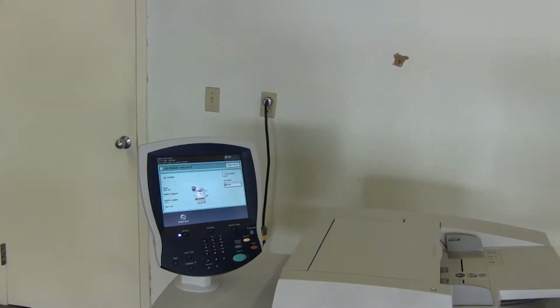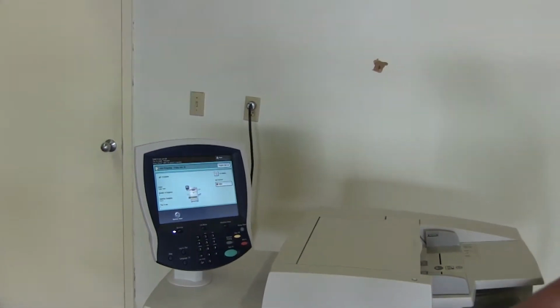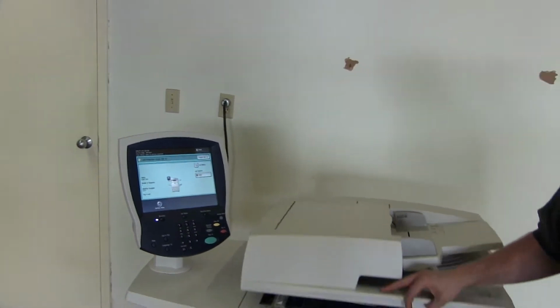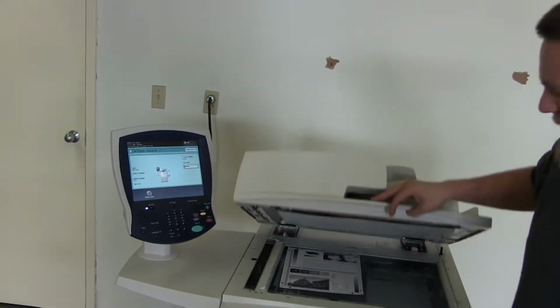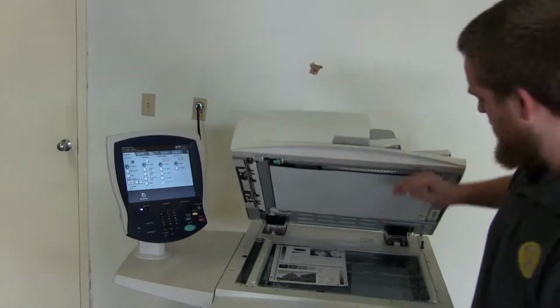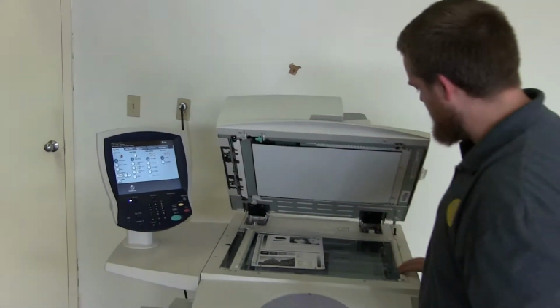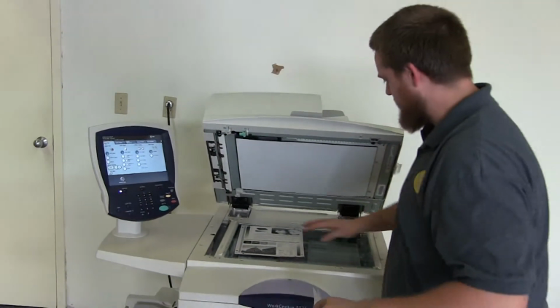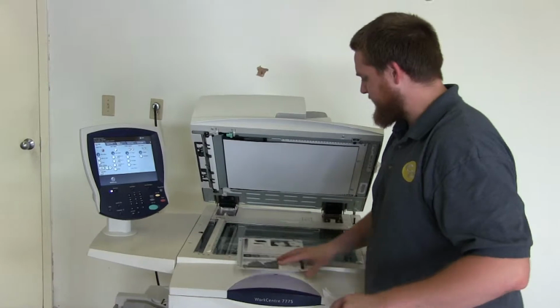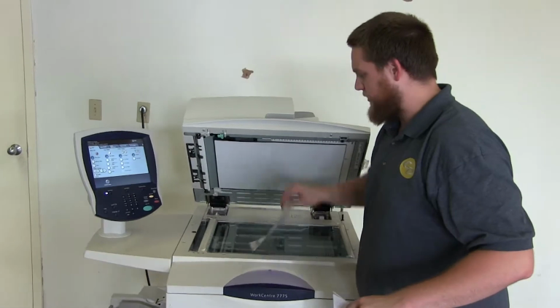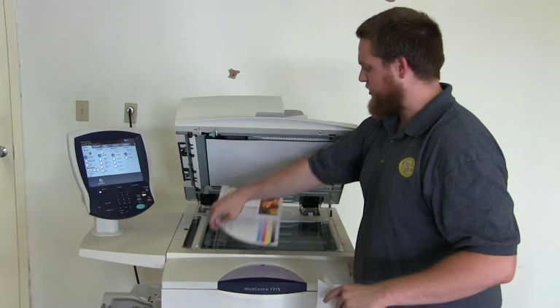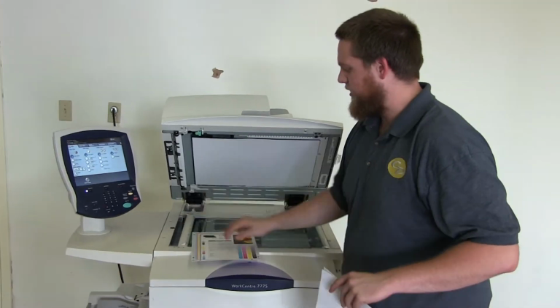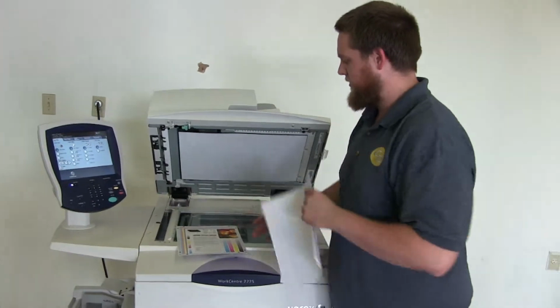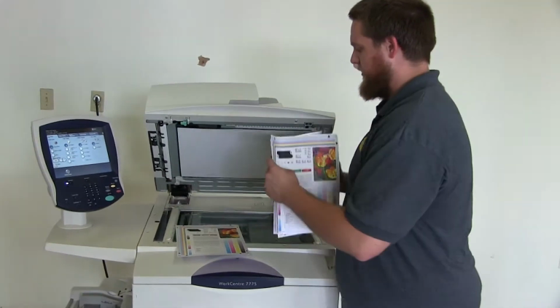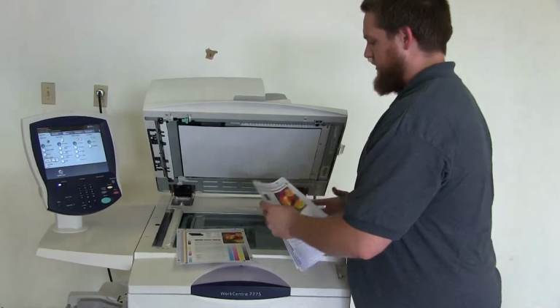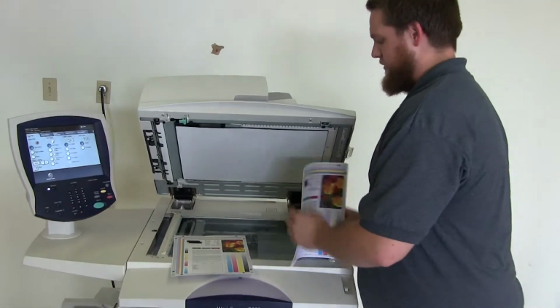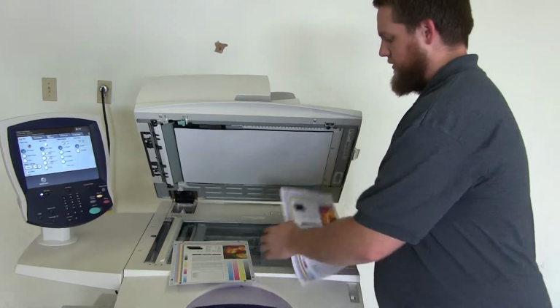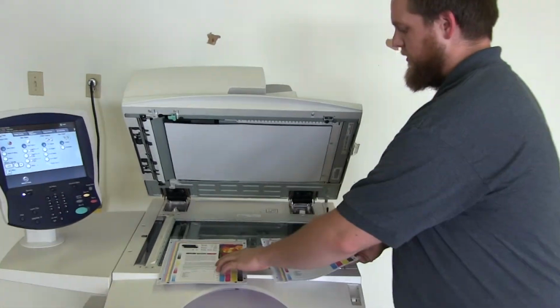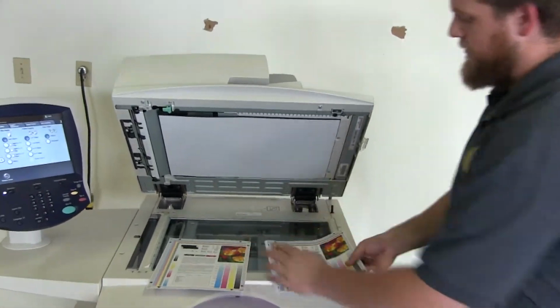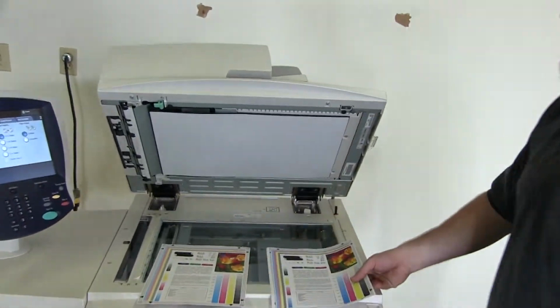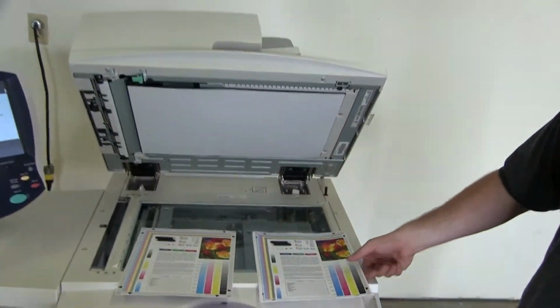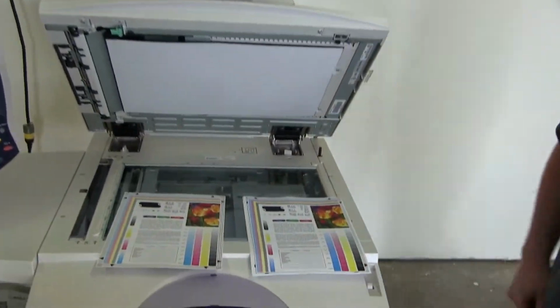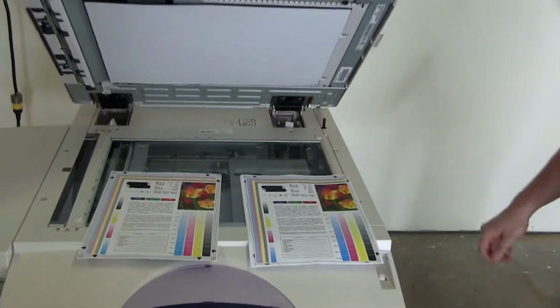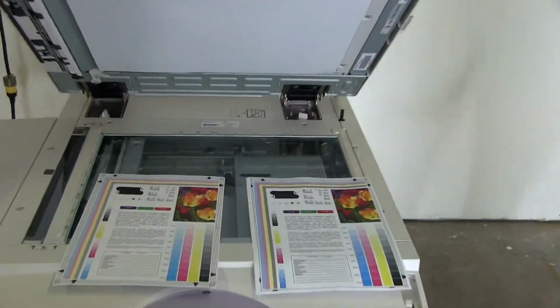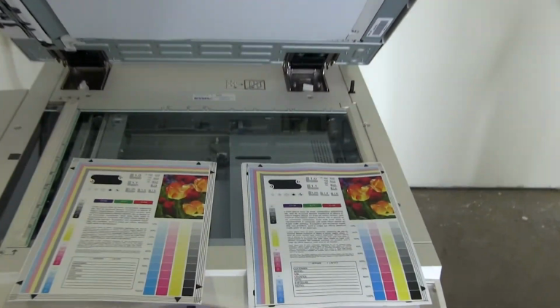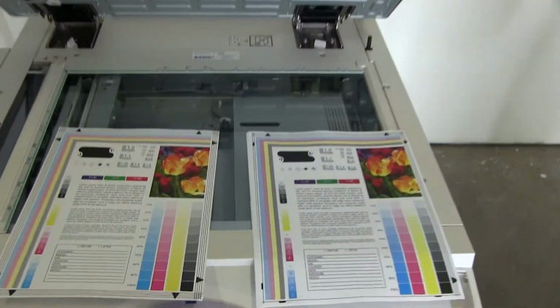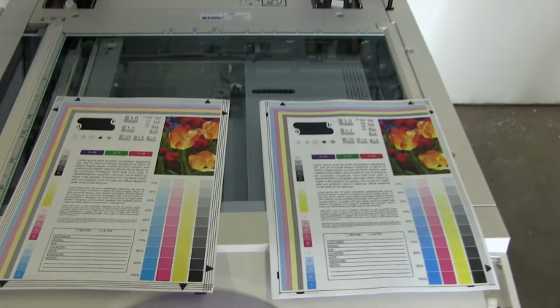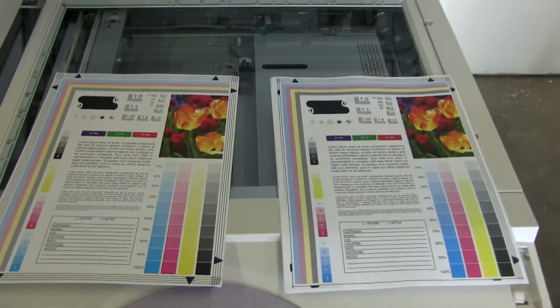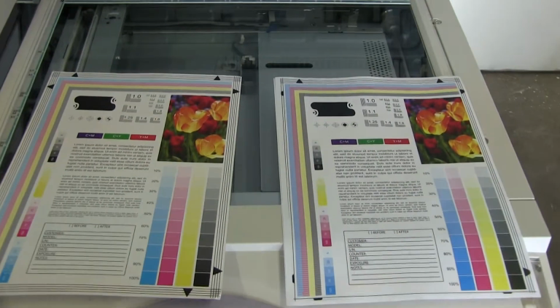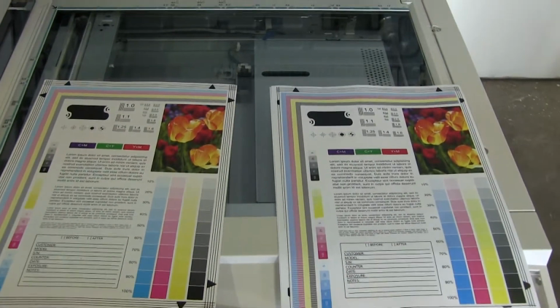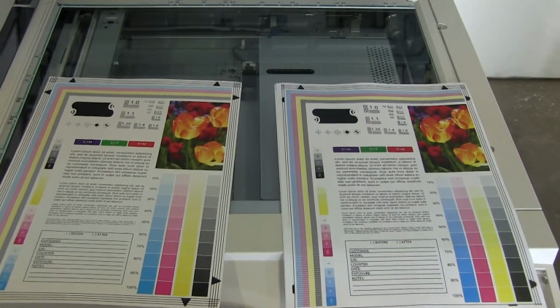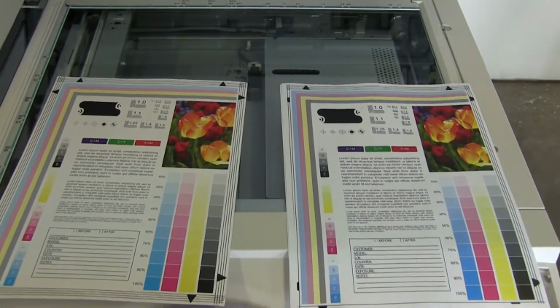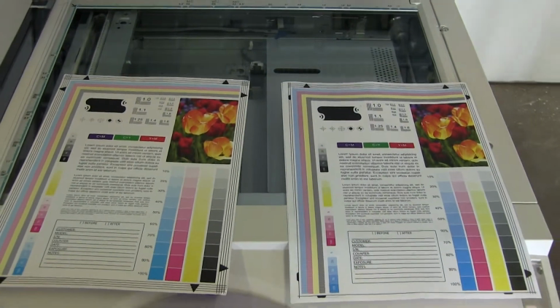Here we have our test copies. We'll go ahead and place them on the glass next to our test chart. And as you can see, very good color image on this machine.